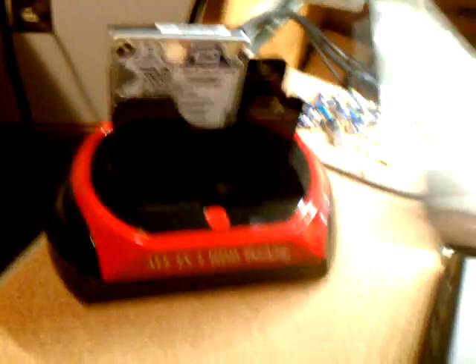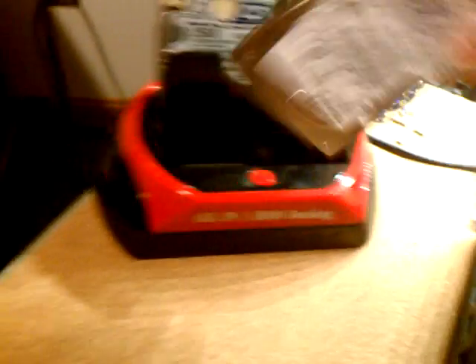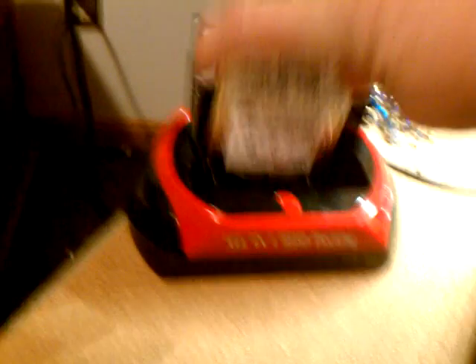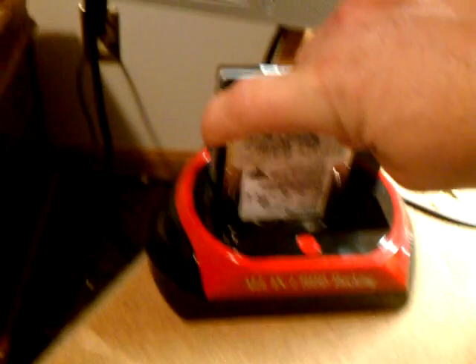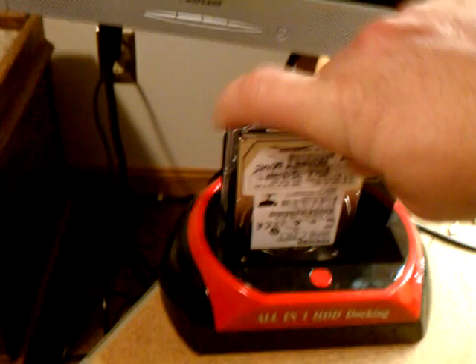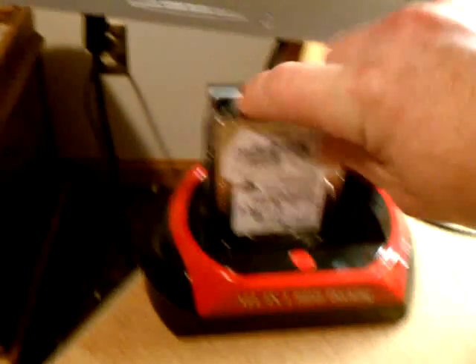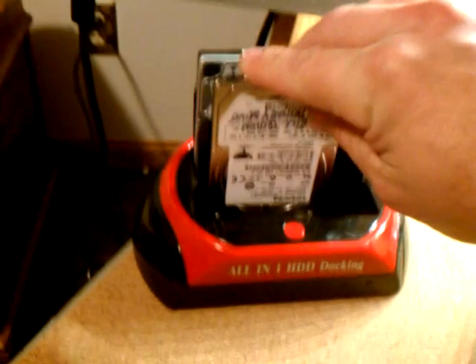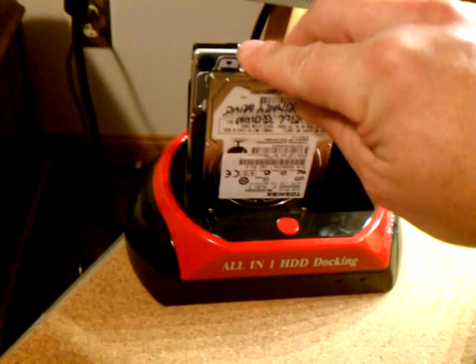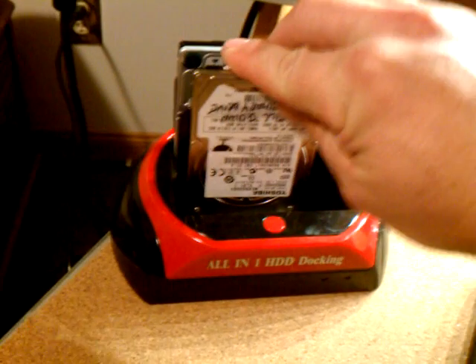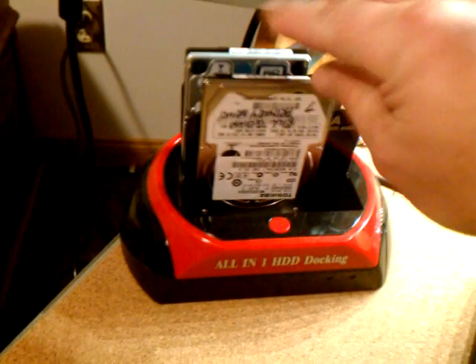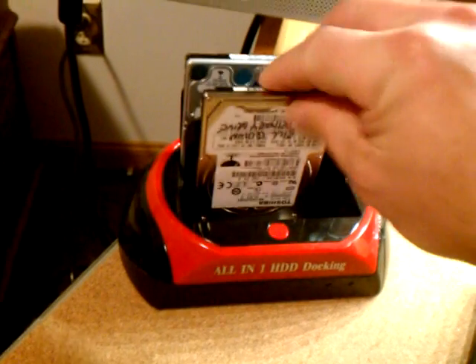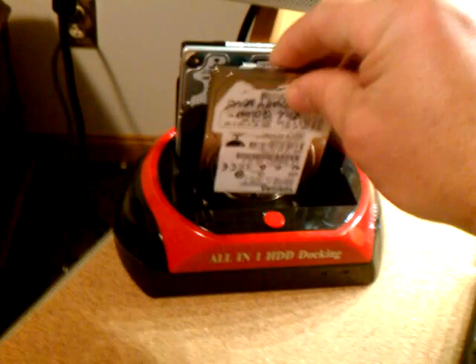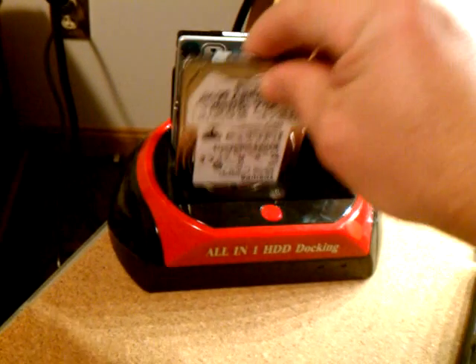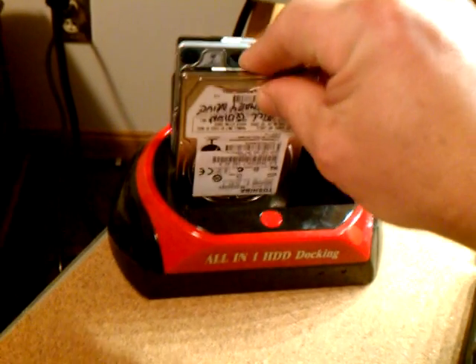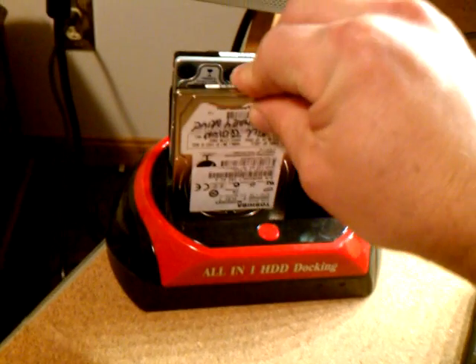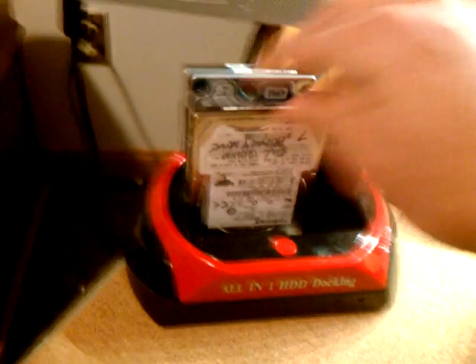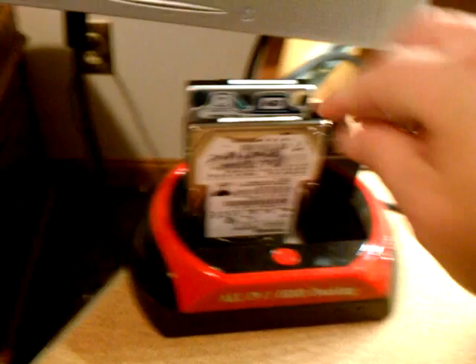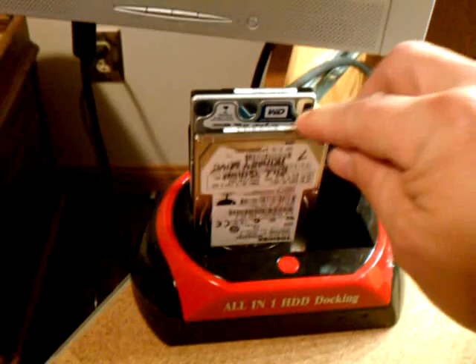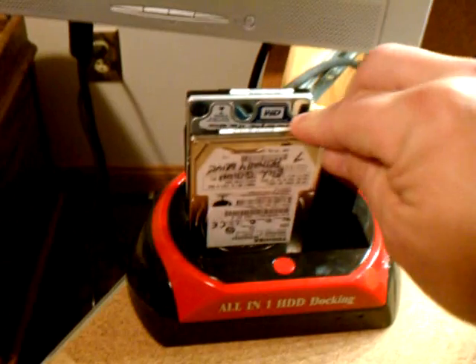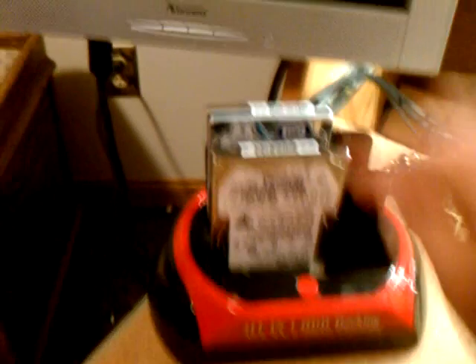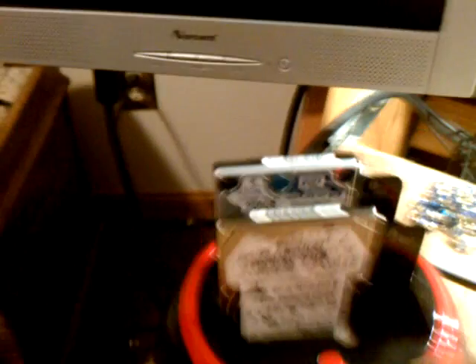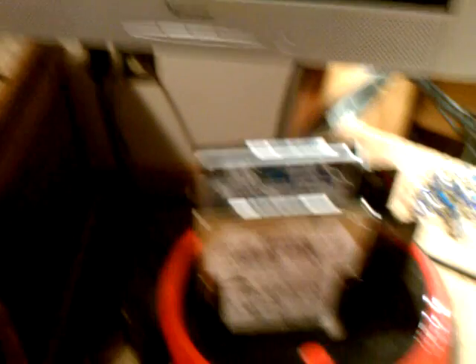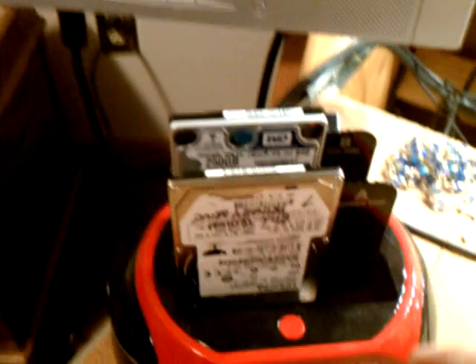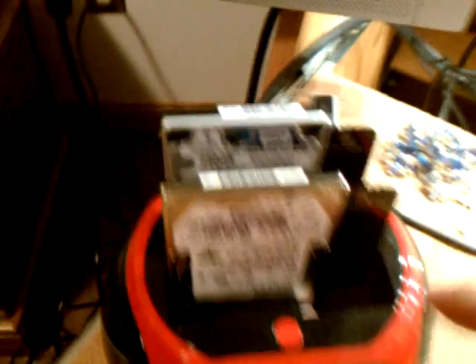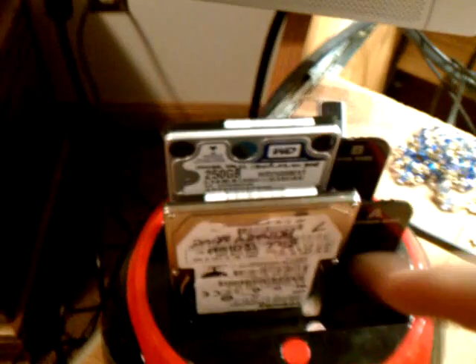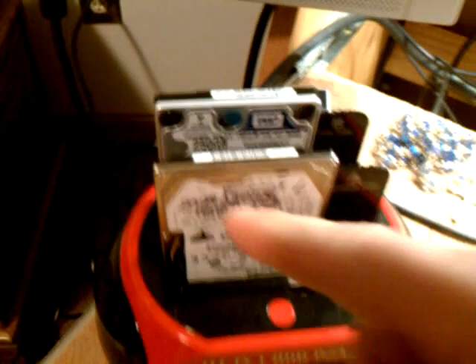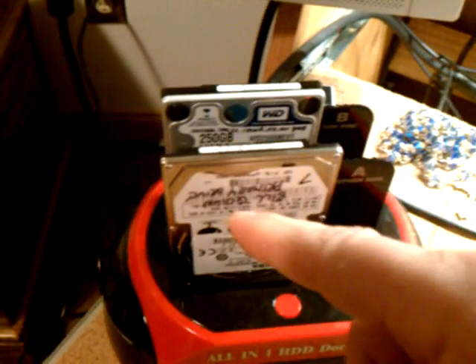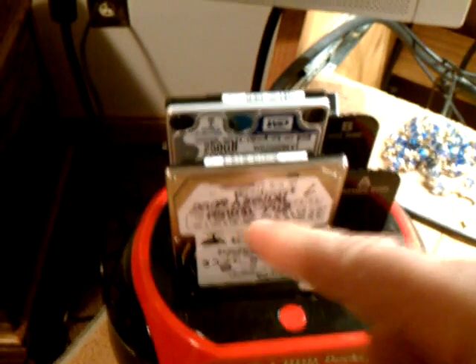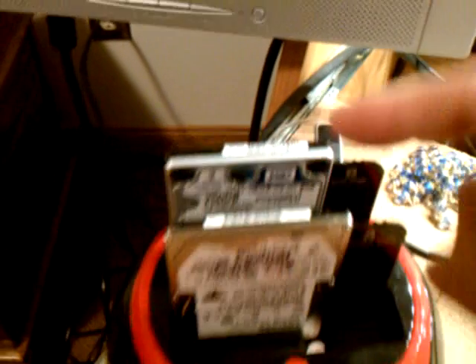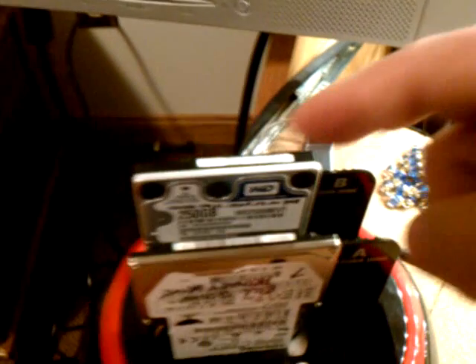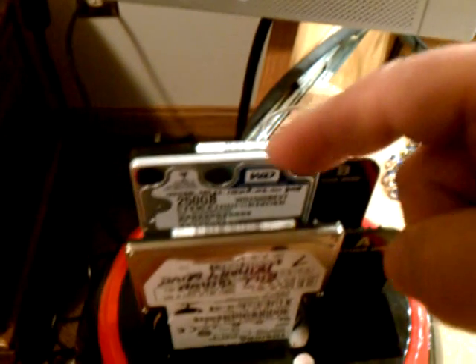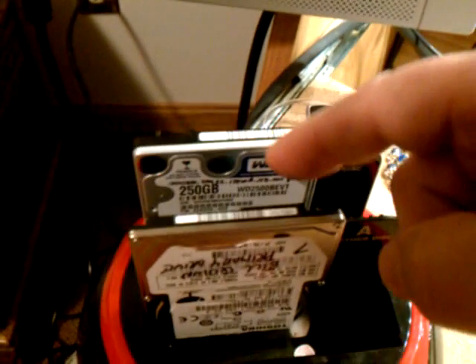I'm going to take the connectors and plug it in, seat it in there — if I can seat it in right the first time — and then I'm going to clone from this one to this one.